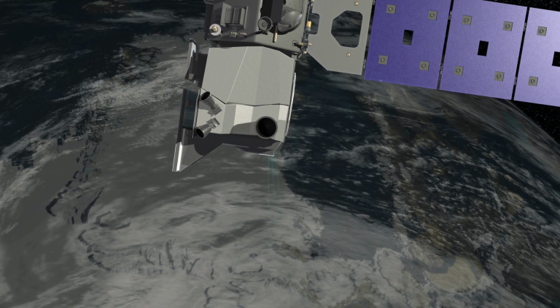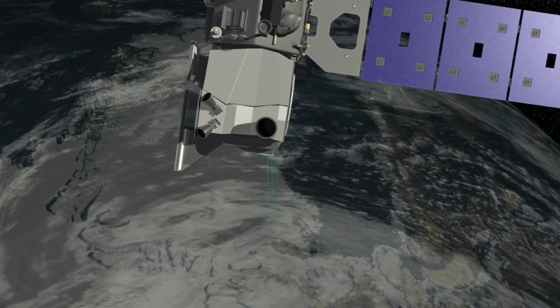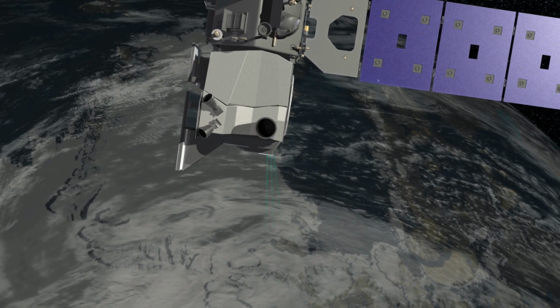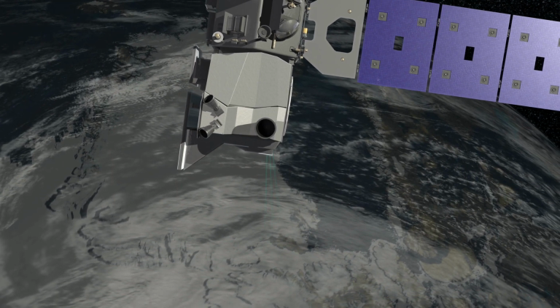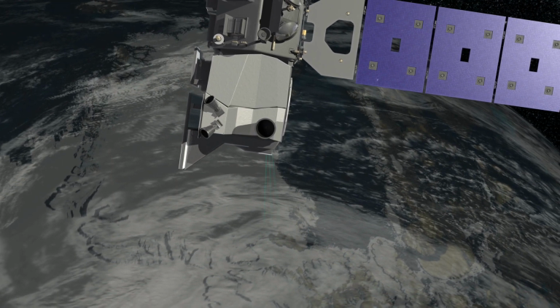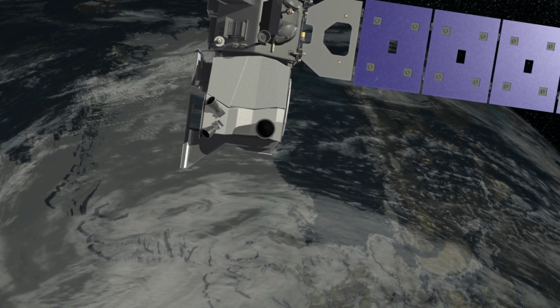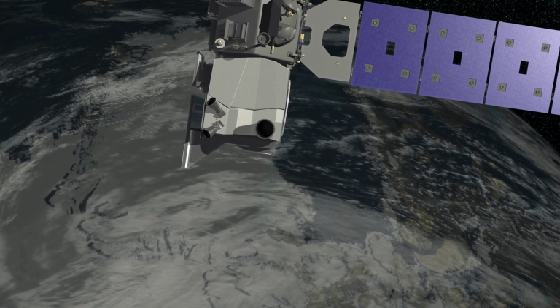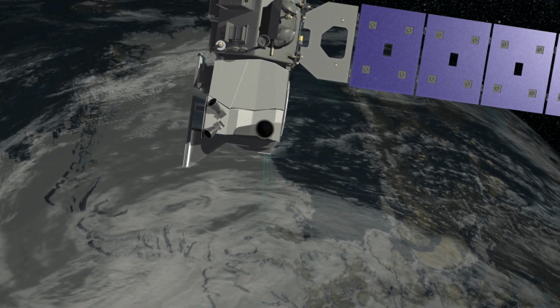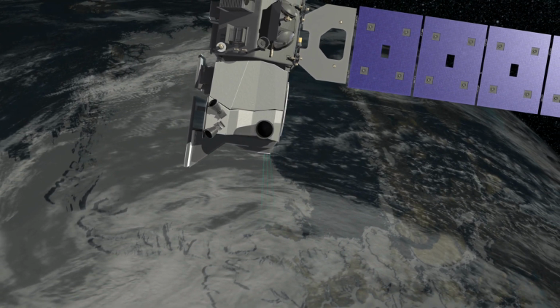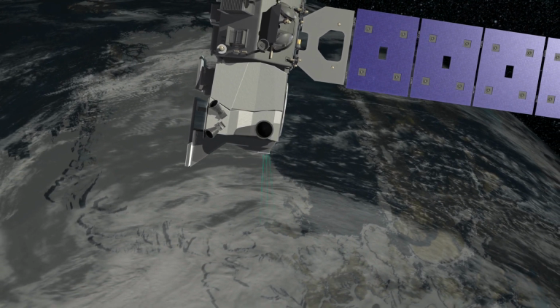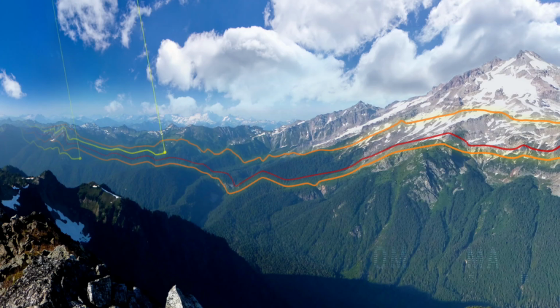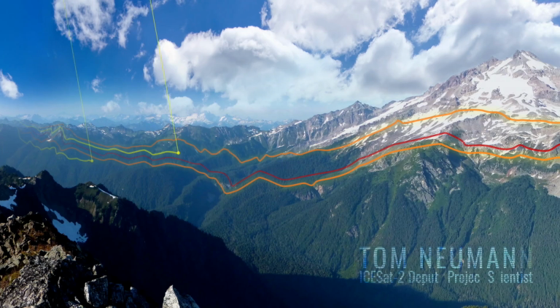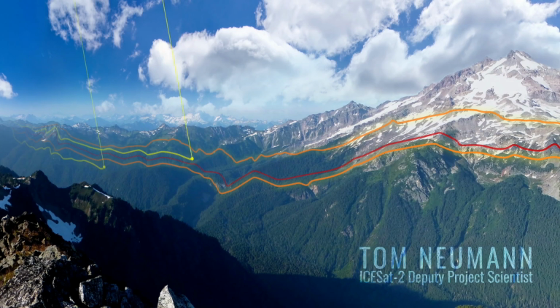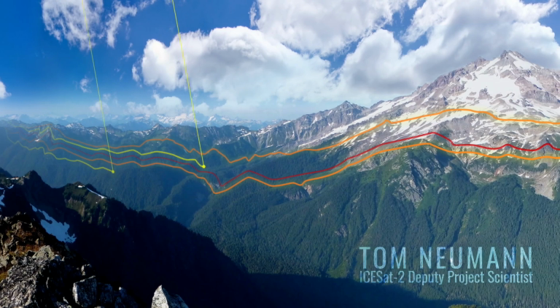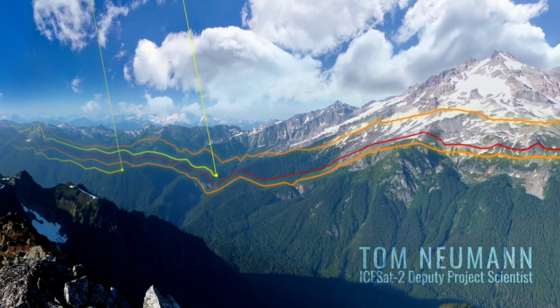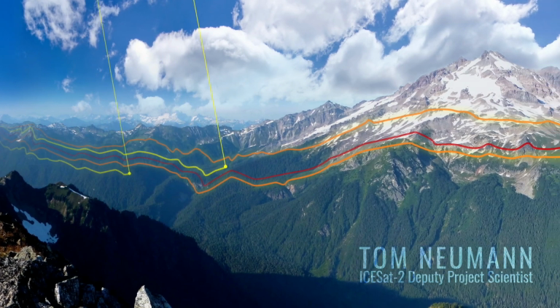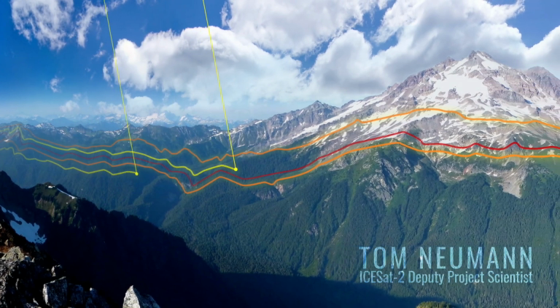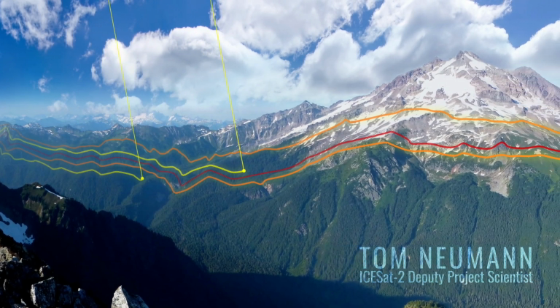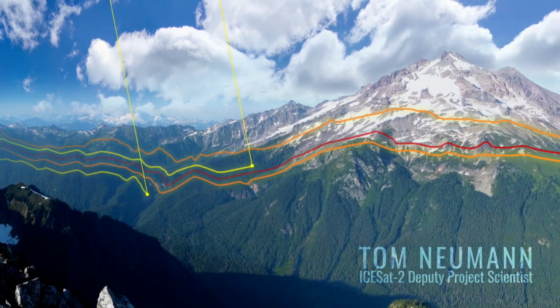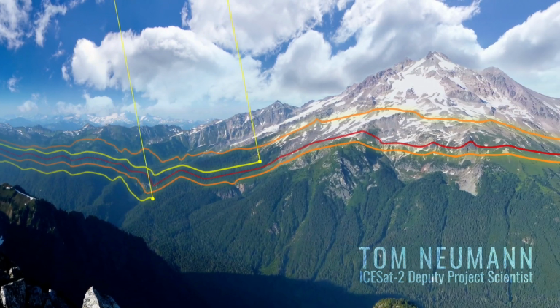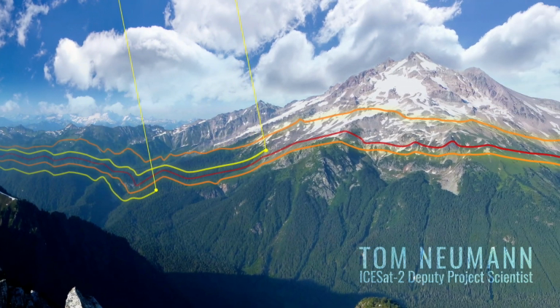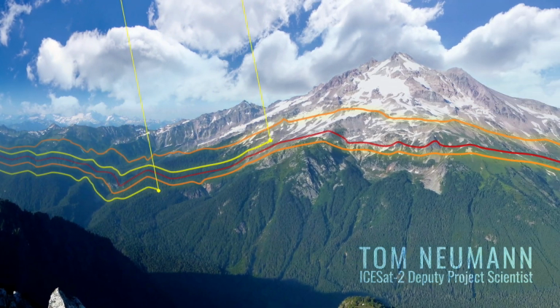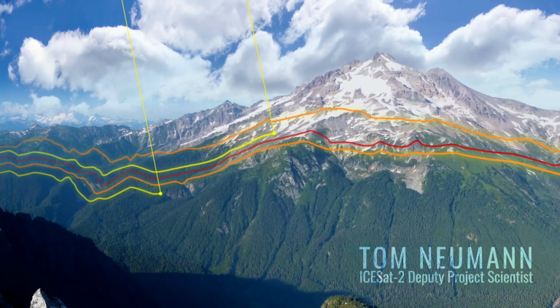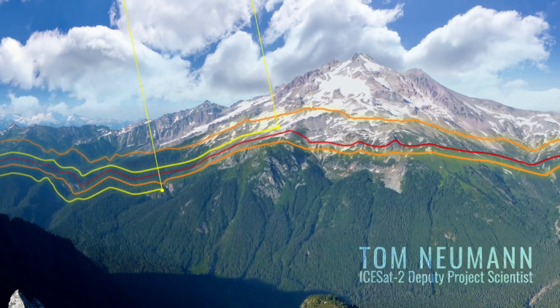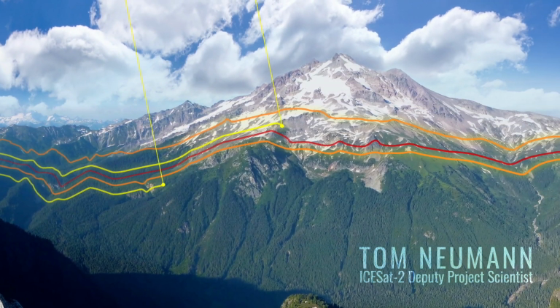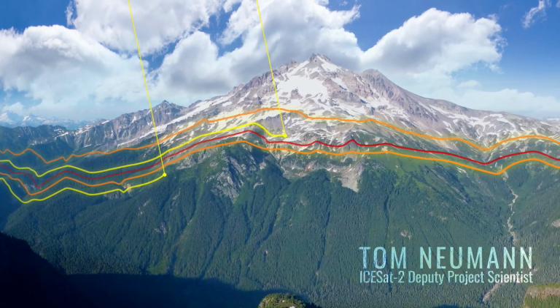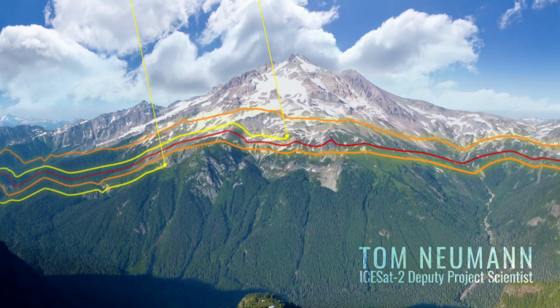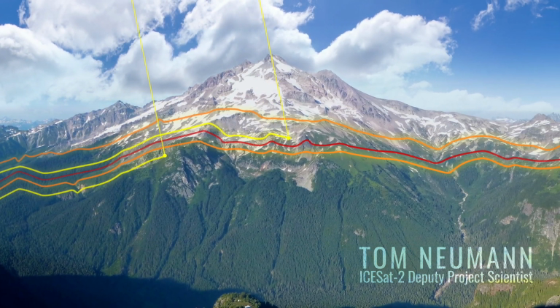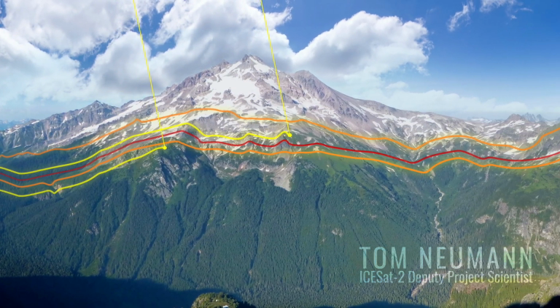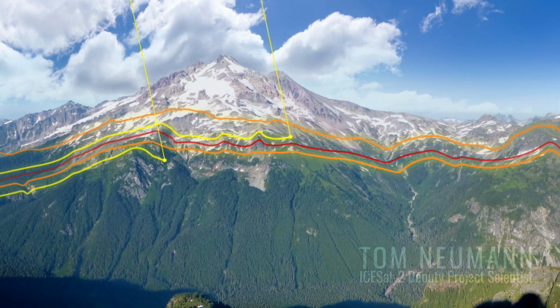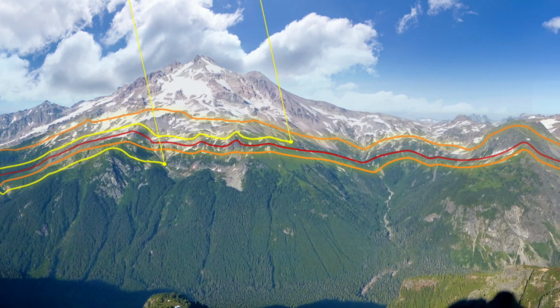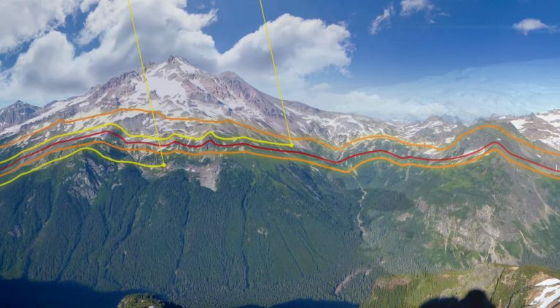ICESat-2 adds the third dimension, the elevation. Repeating measurements from ICESat-2 will allow us to measure changes in the ice sheets, or in the ocean, or in land.